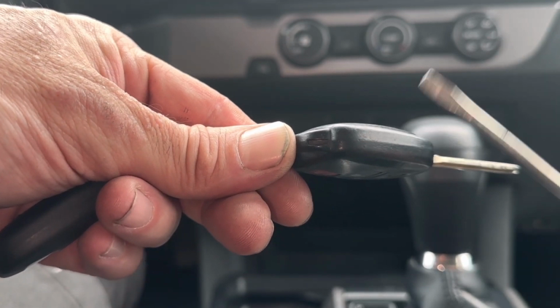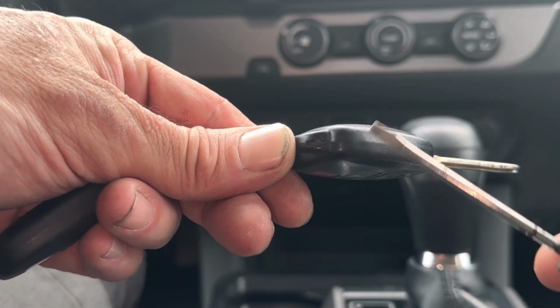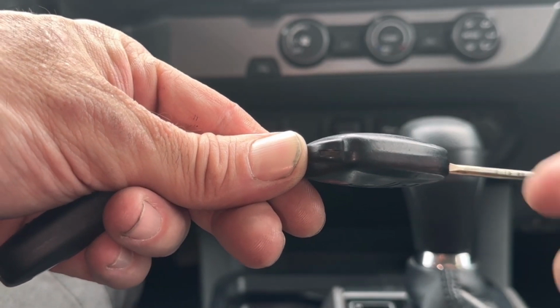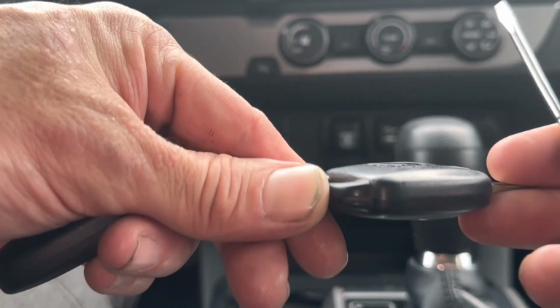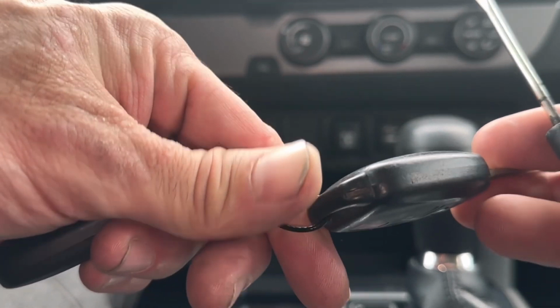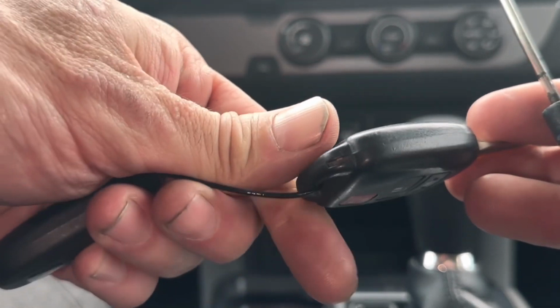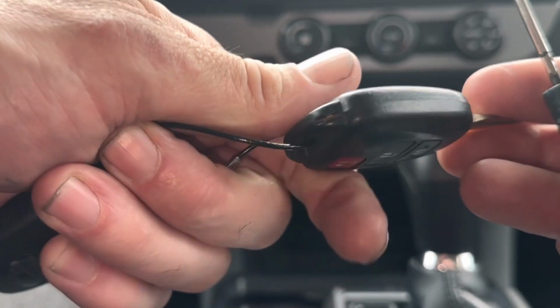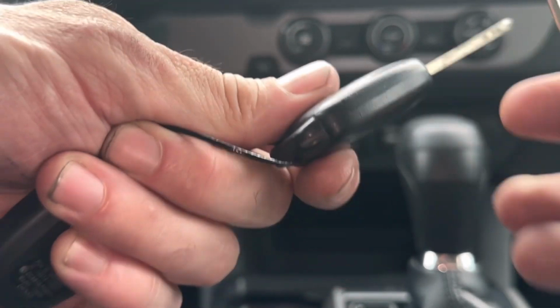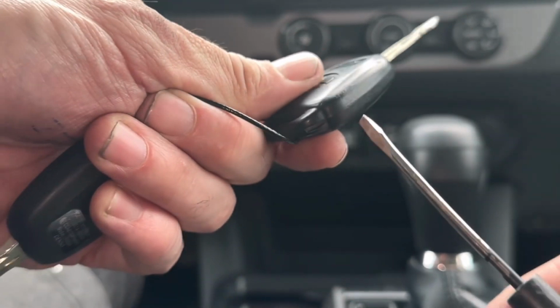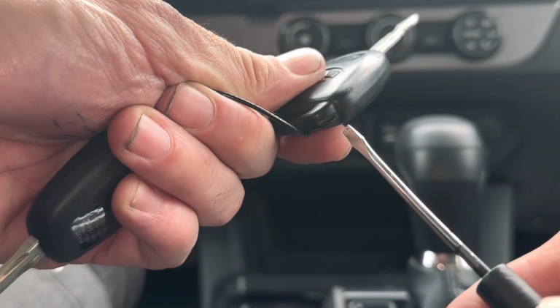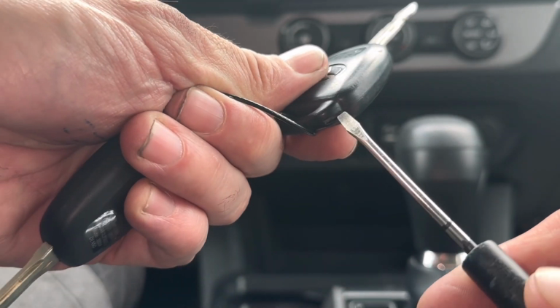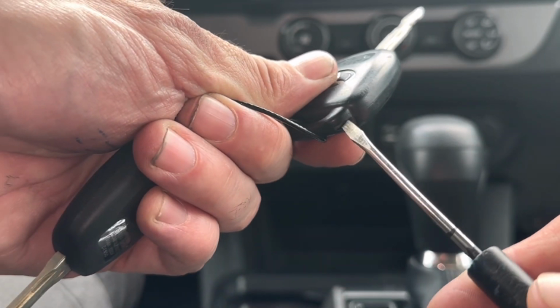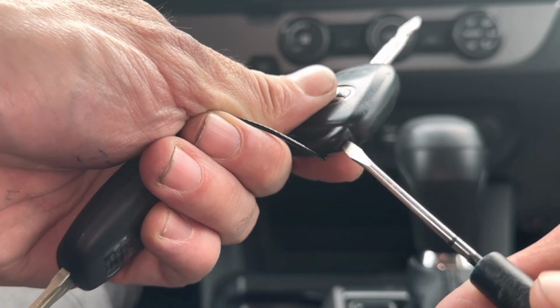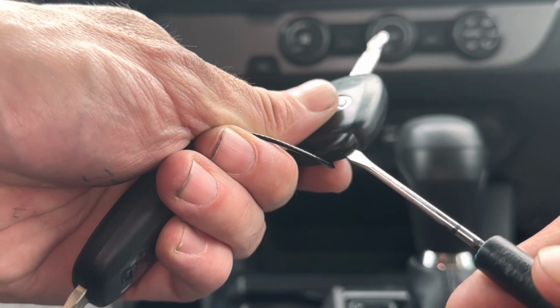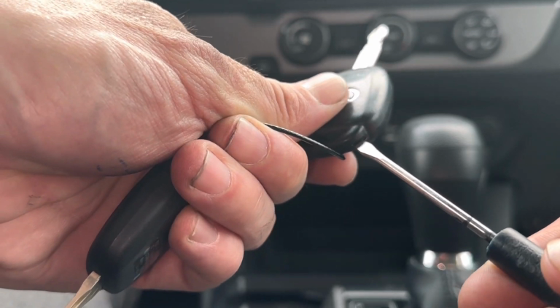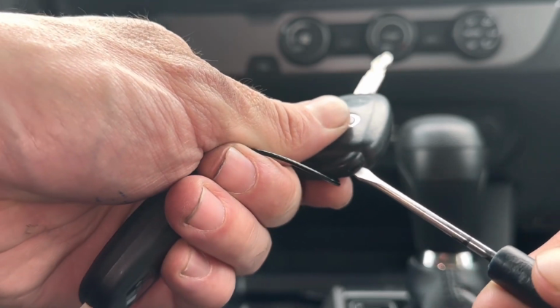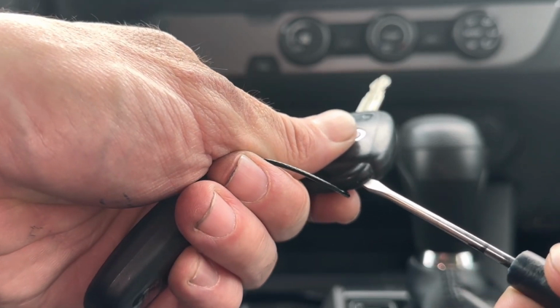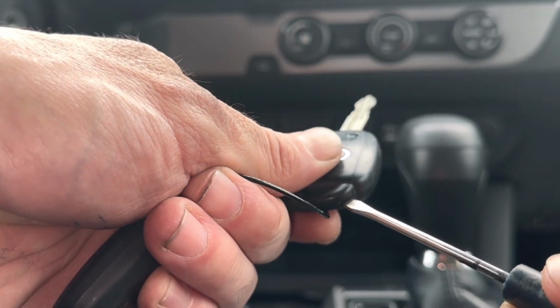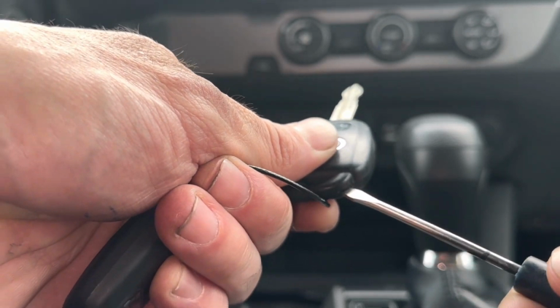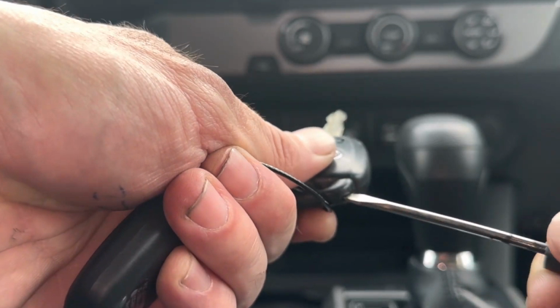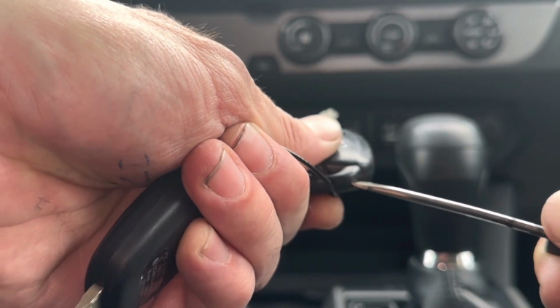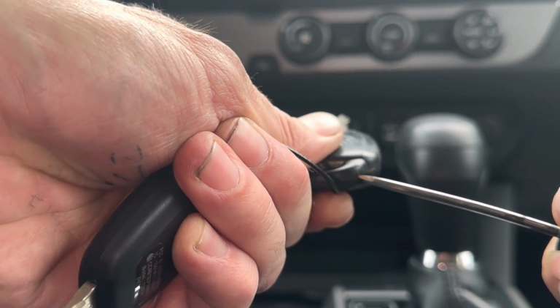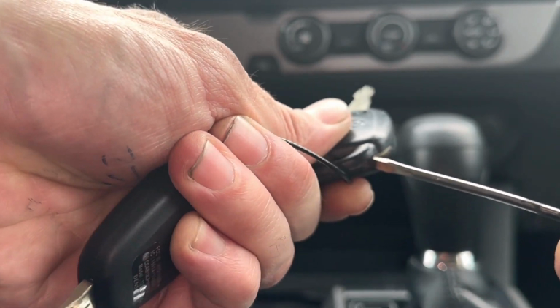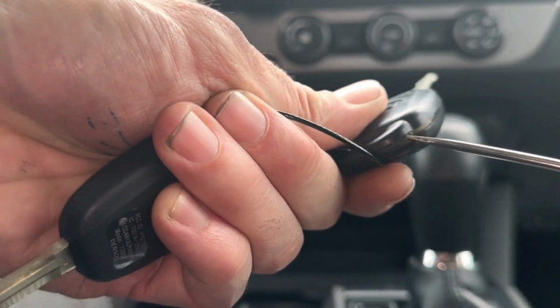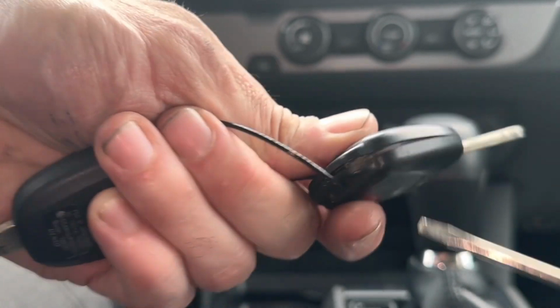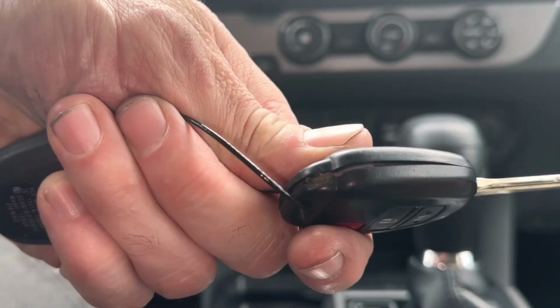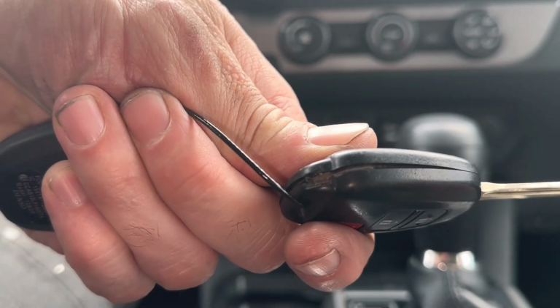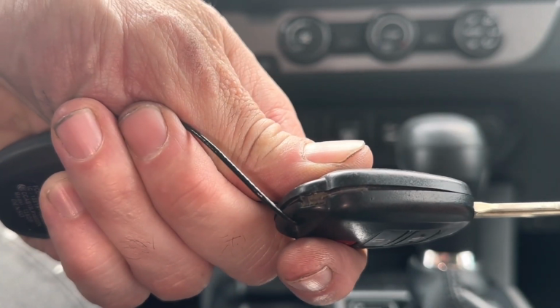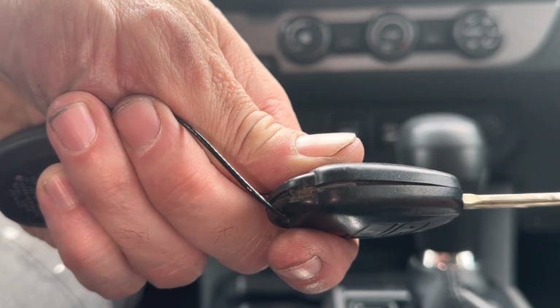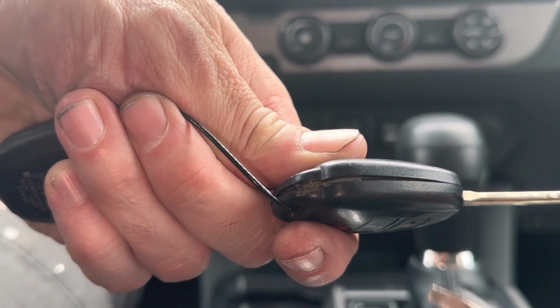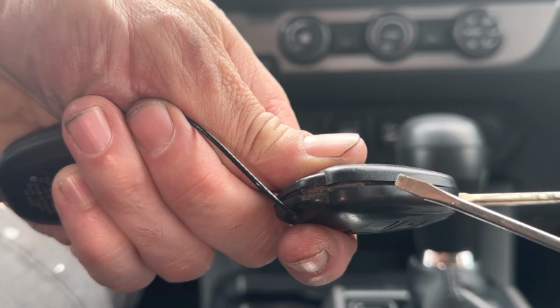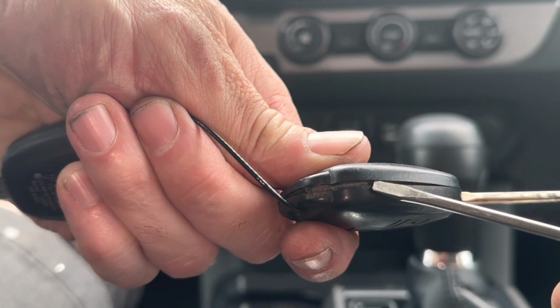You're going to use a flathead screwdriver and just stick it in this slot. And then all you got to do is turn this clockwise, and it'll crack the remote open. See how the remote opened up right there?